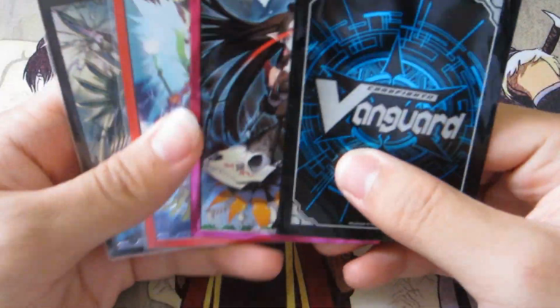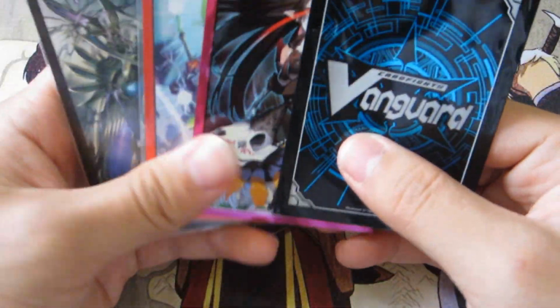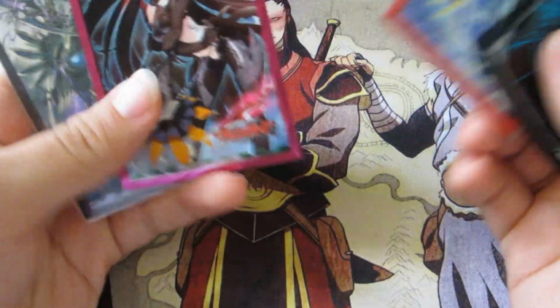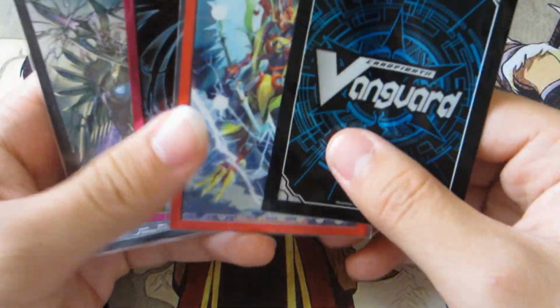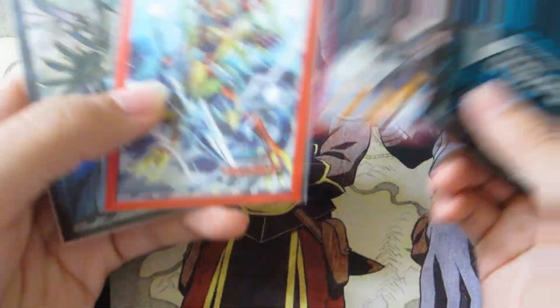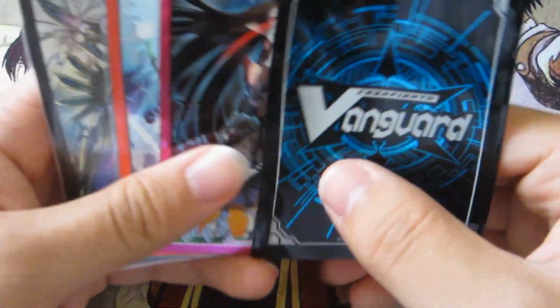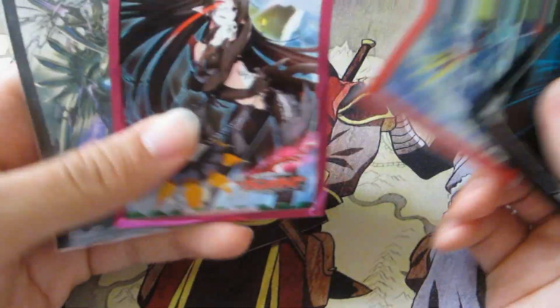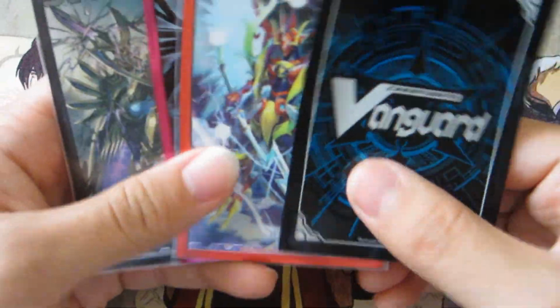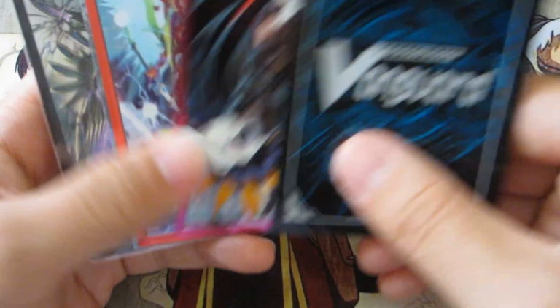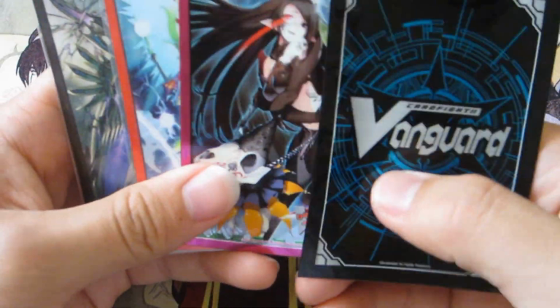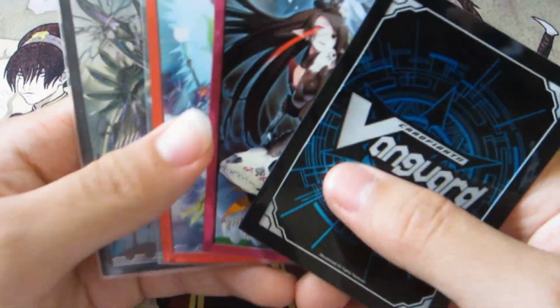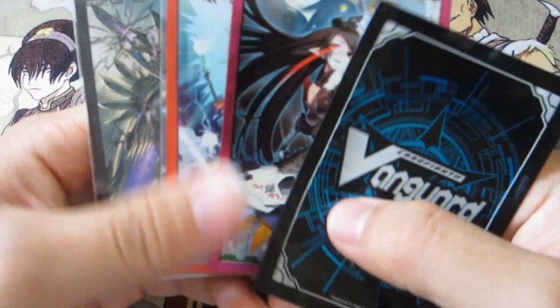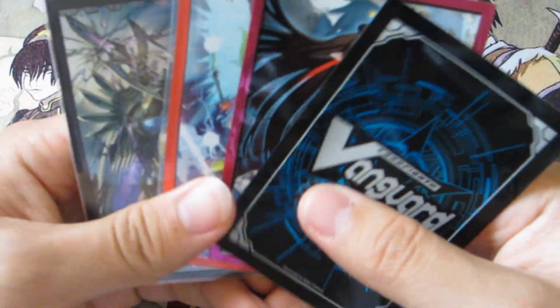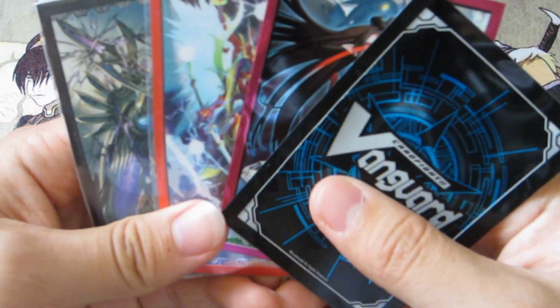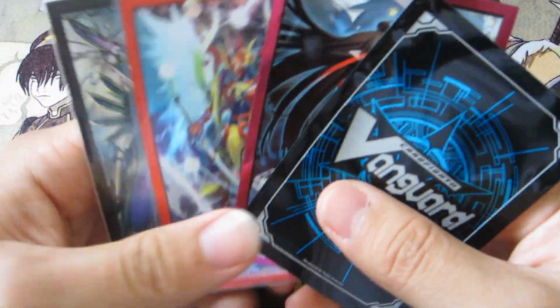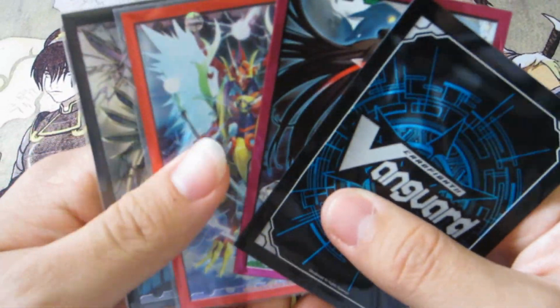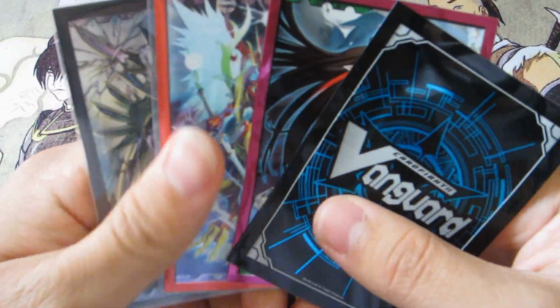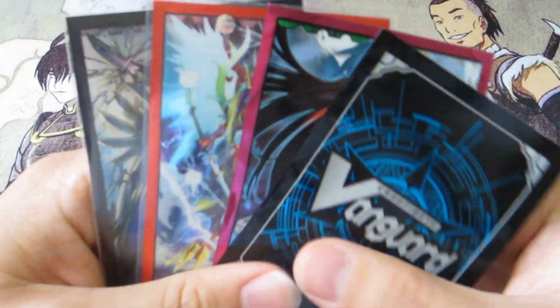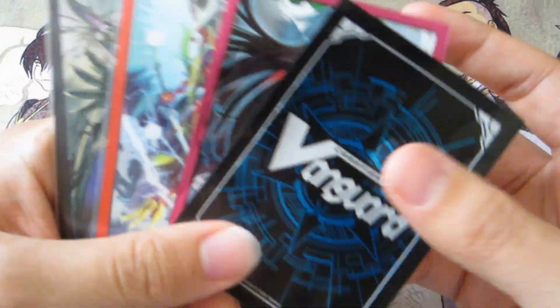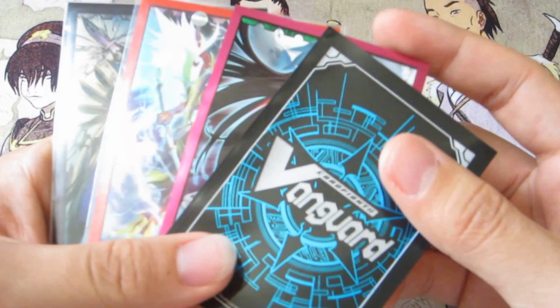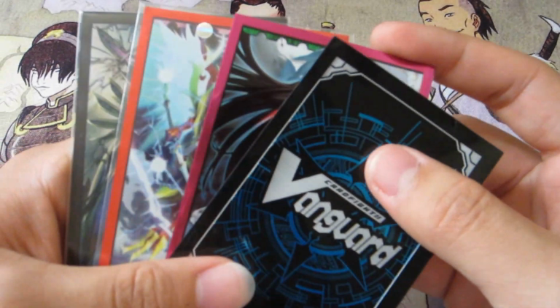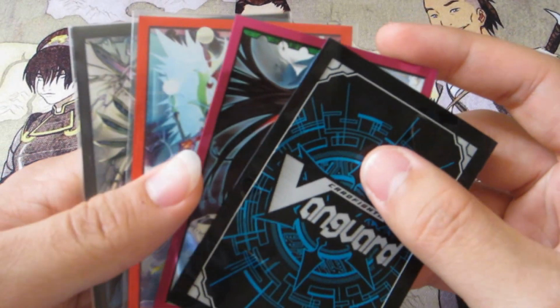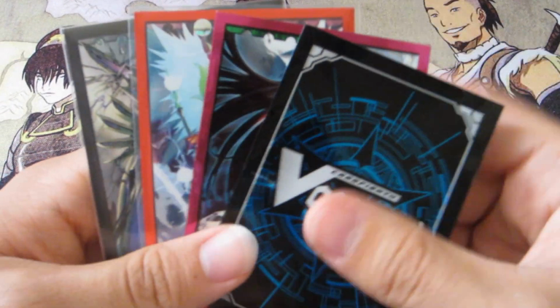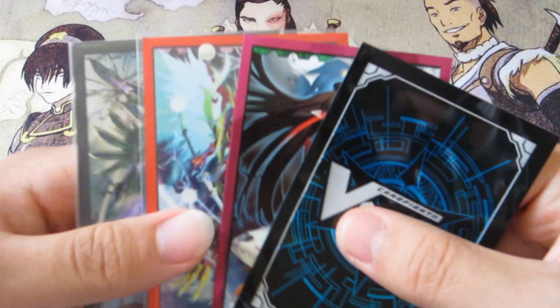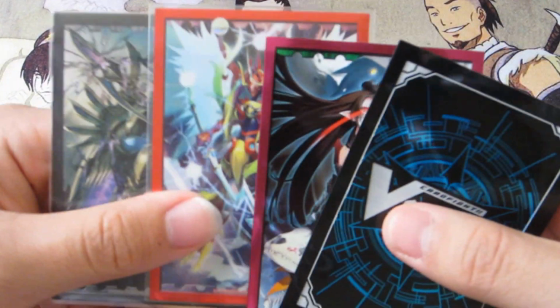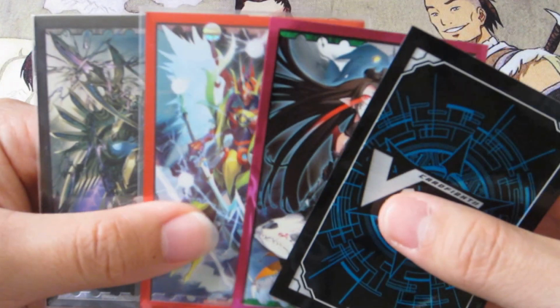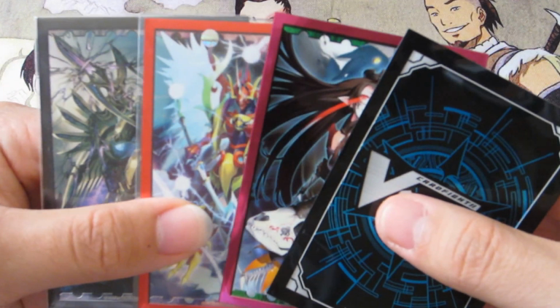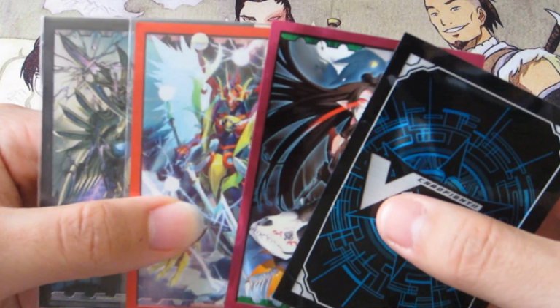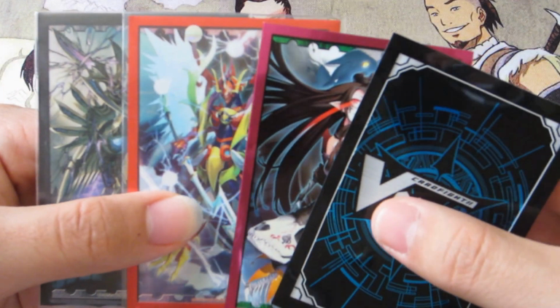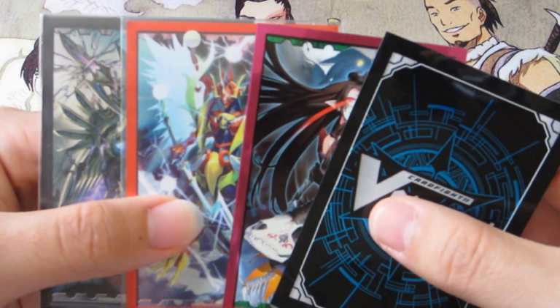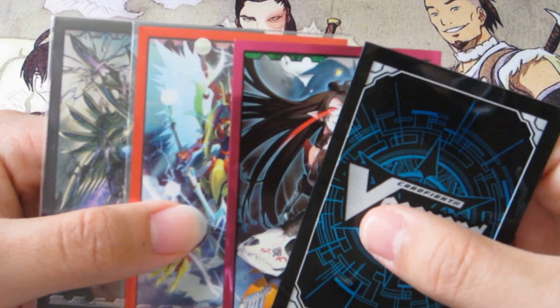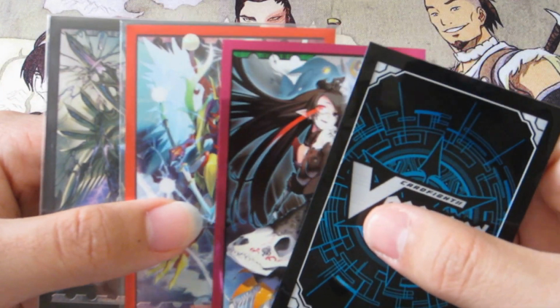There are many different character designs, so you can get them as the Vanguard for your deck. These are an example of what I have right now, the sleeves that I already opened.